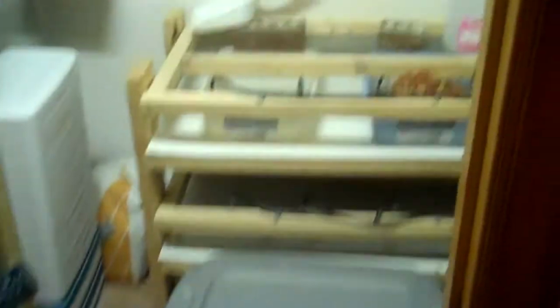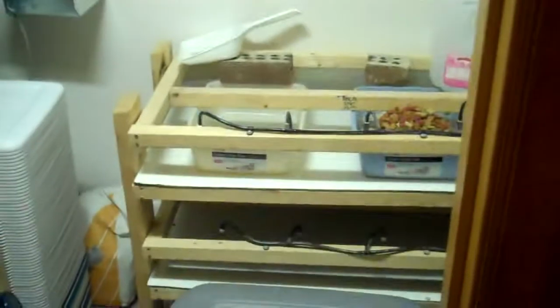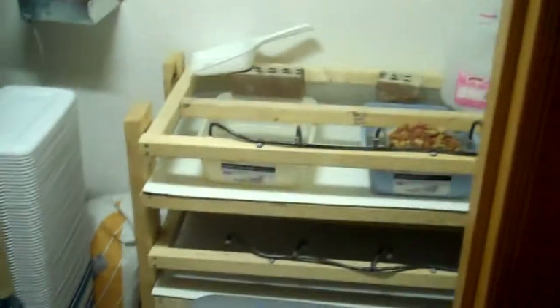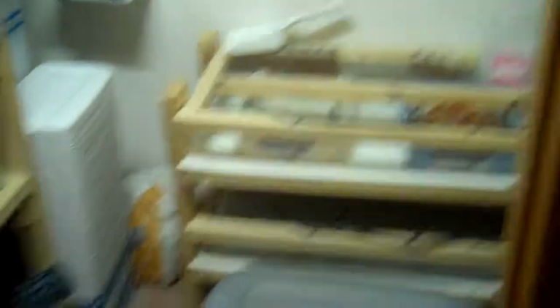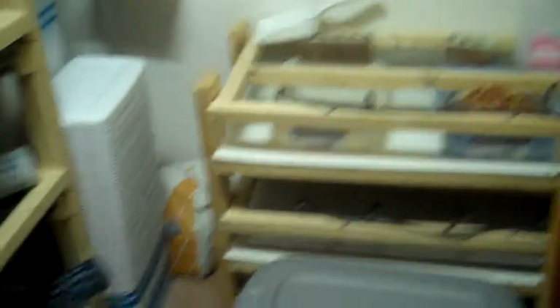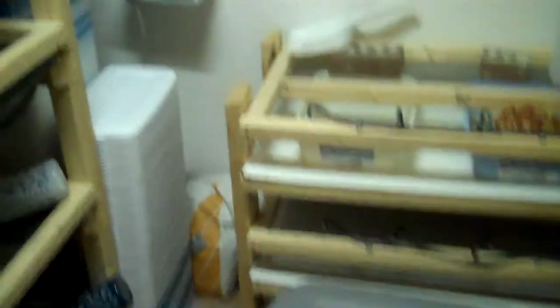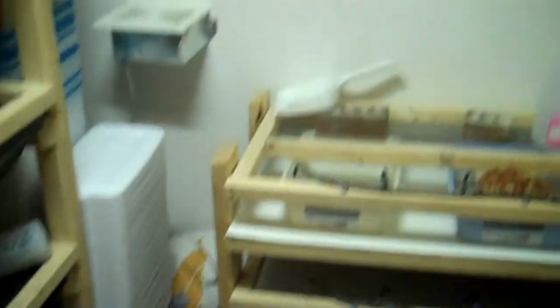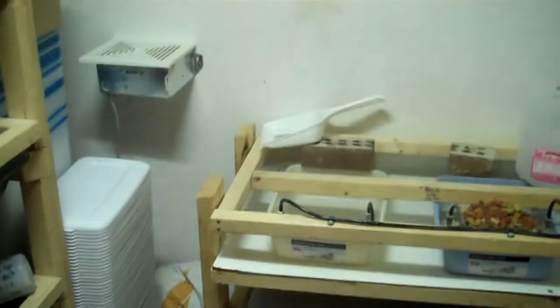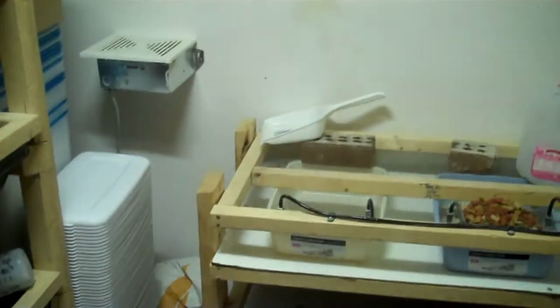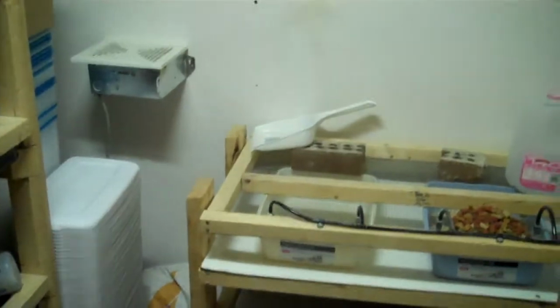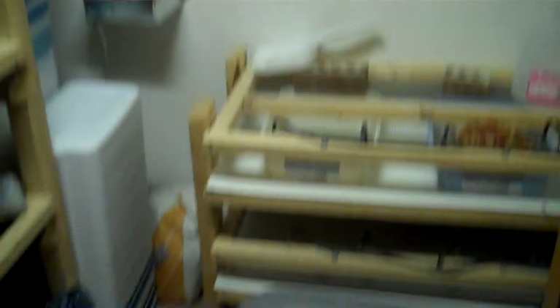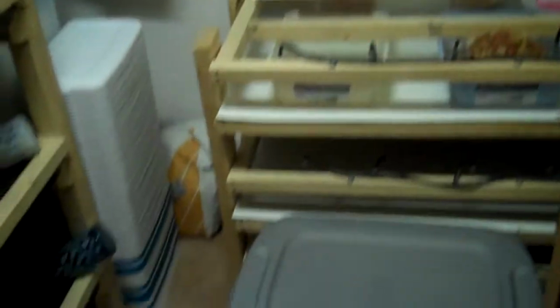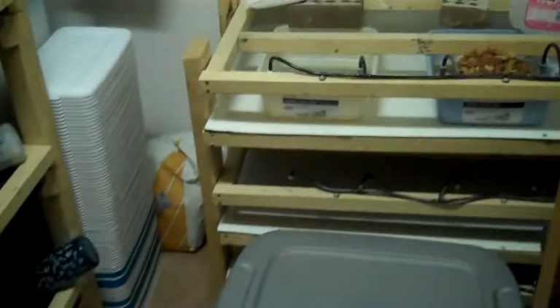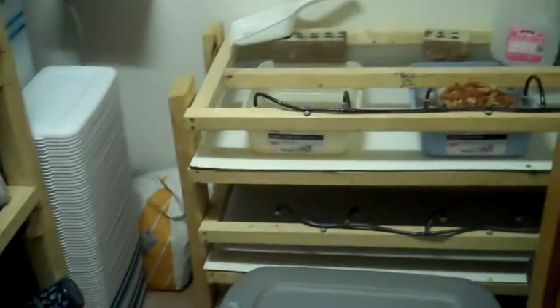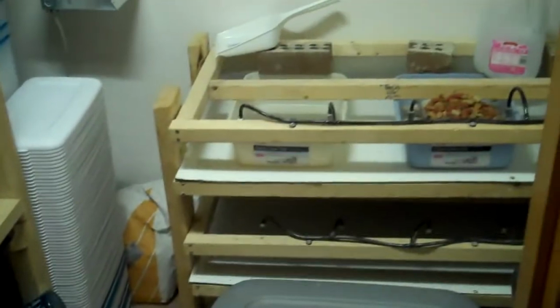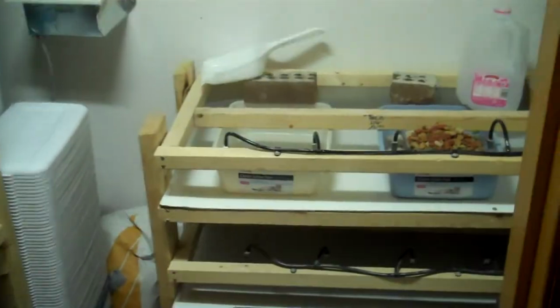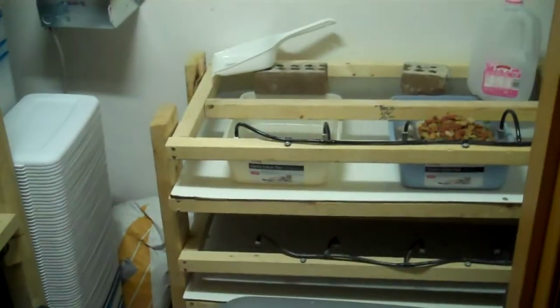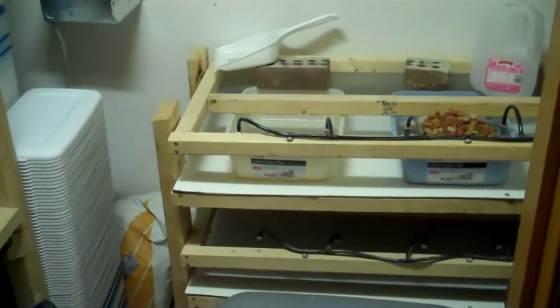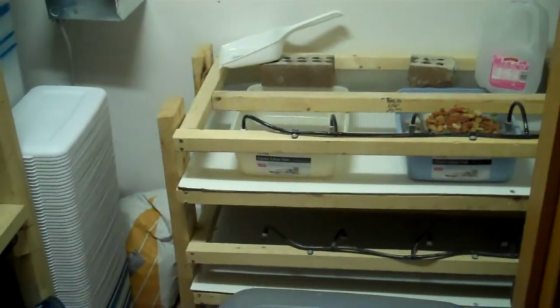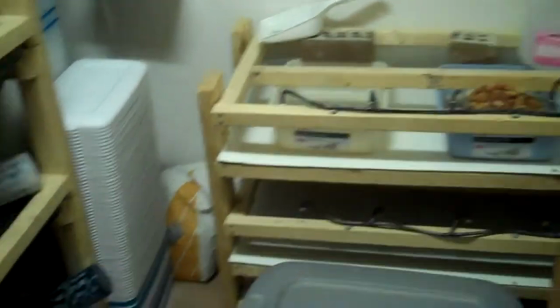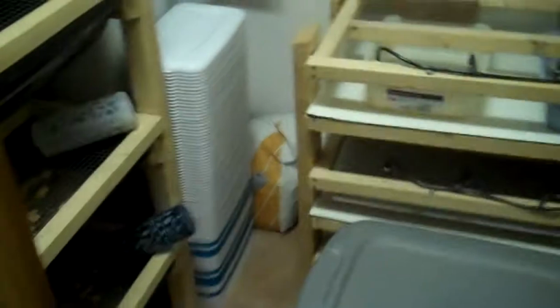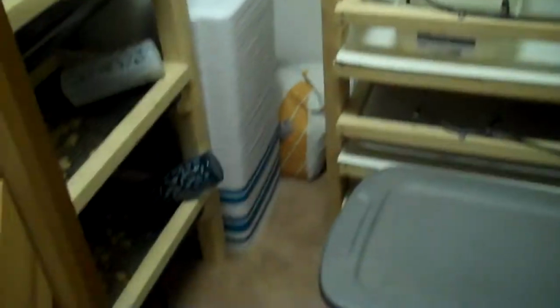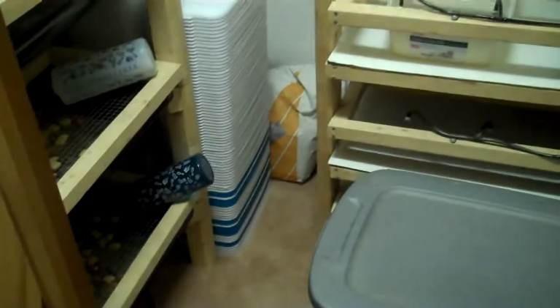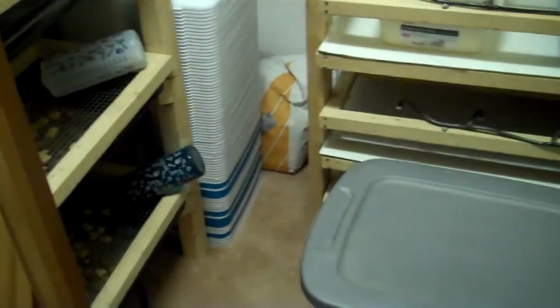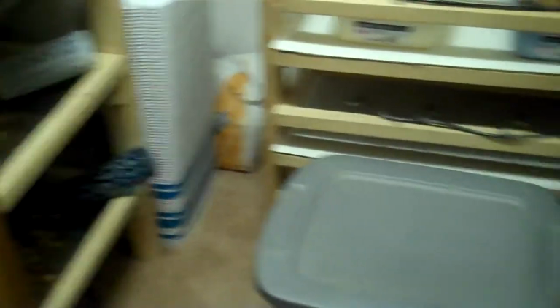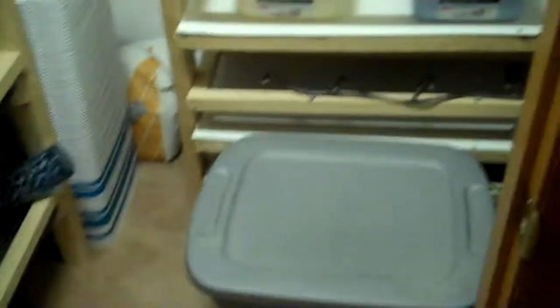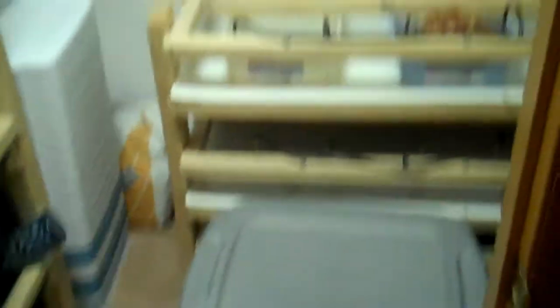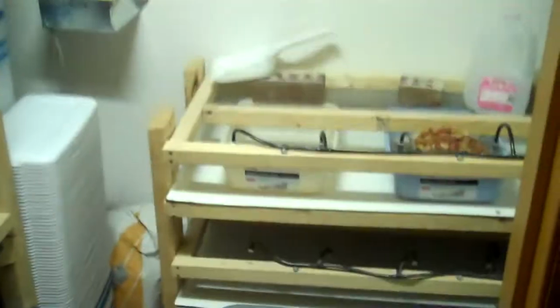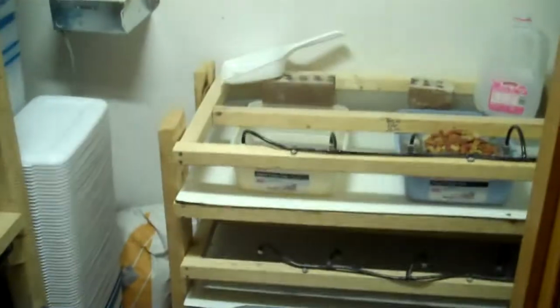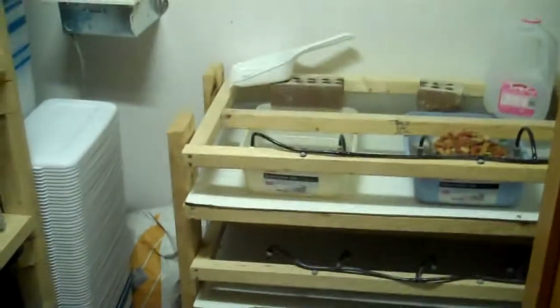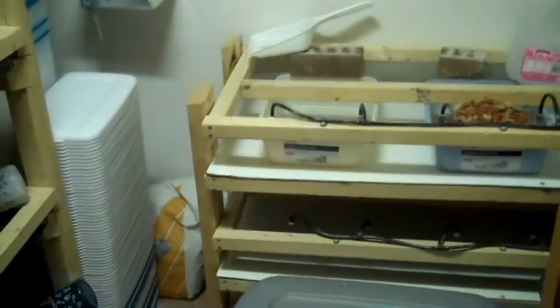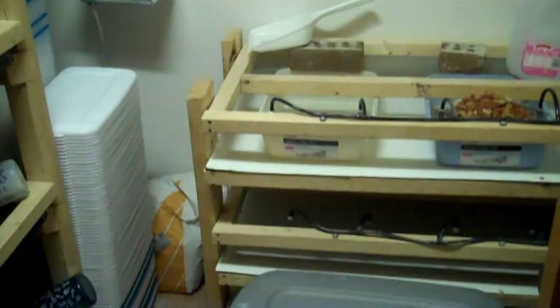So we're ready to breed mice again. I'm not really going to use mice to feed — I'm just going to breed them to sell since I already have the rack.